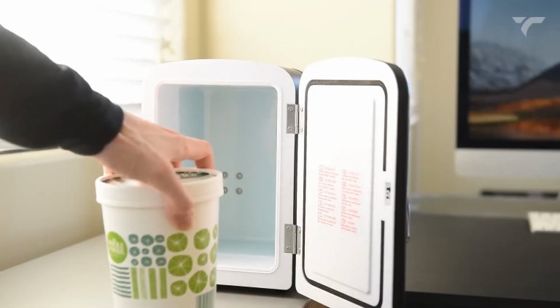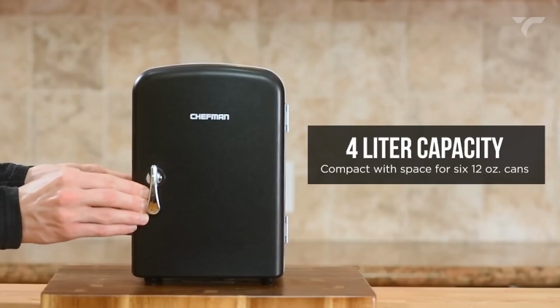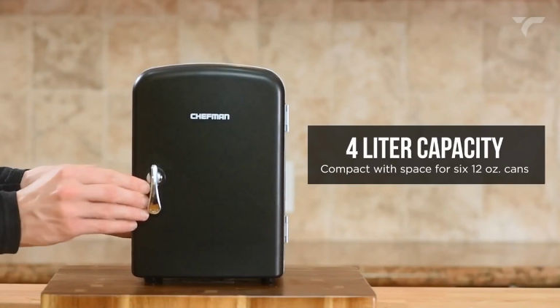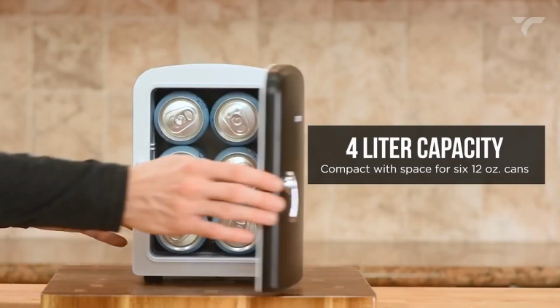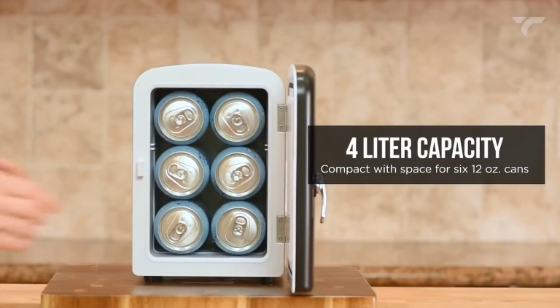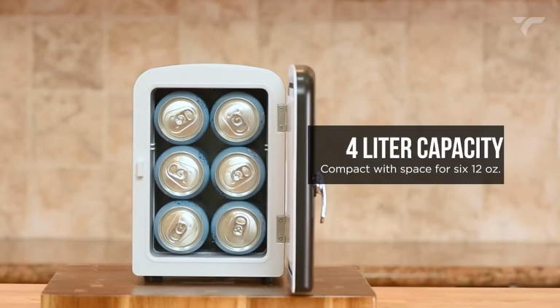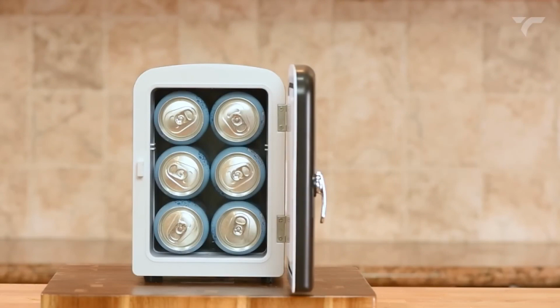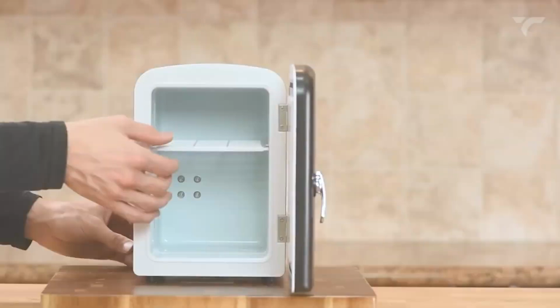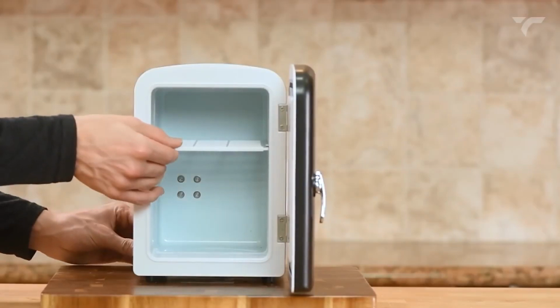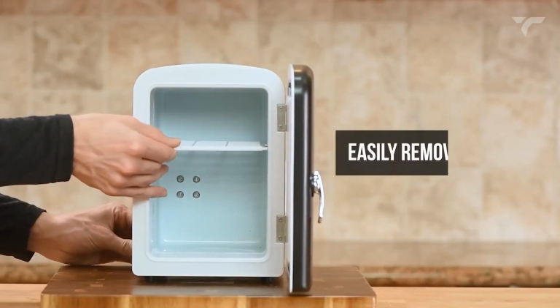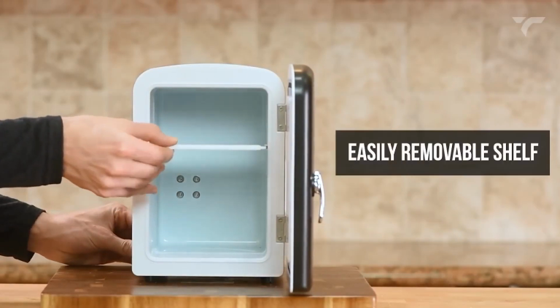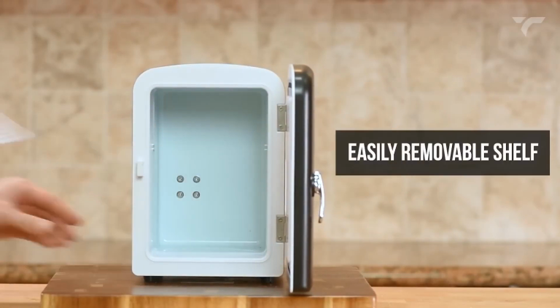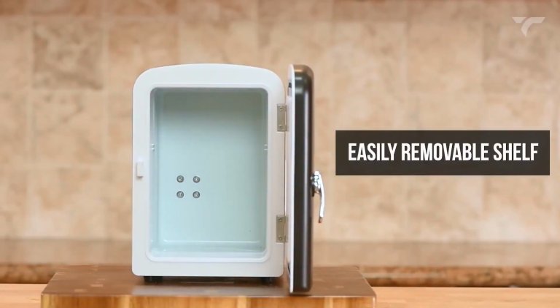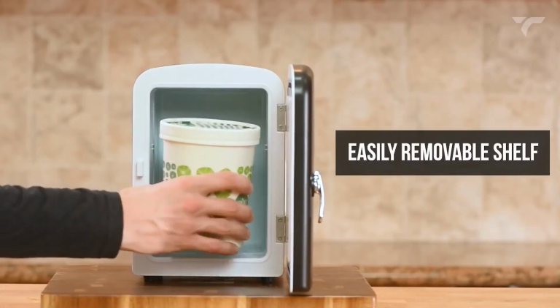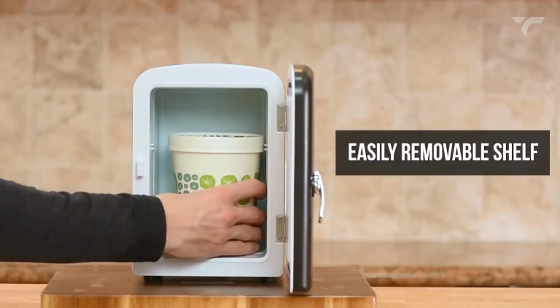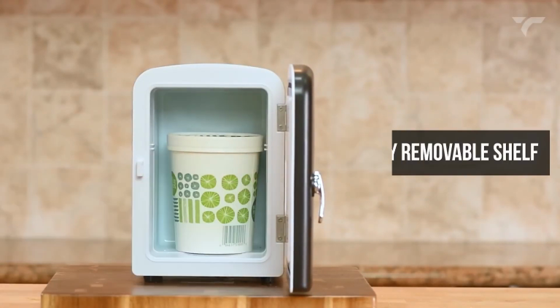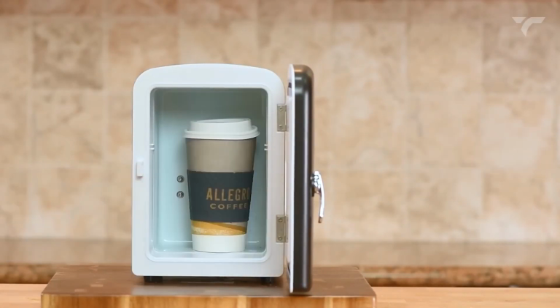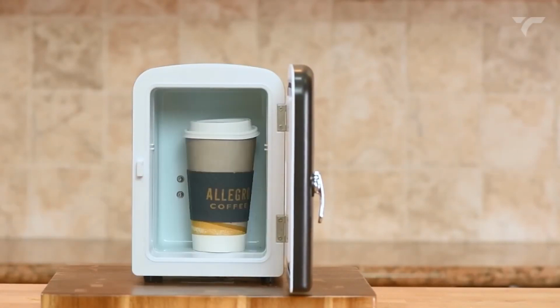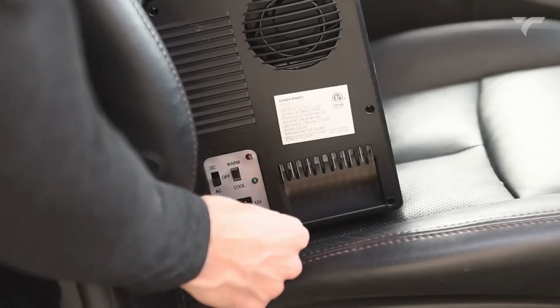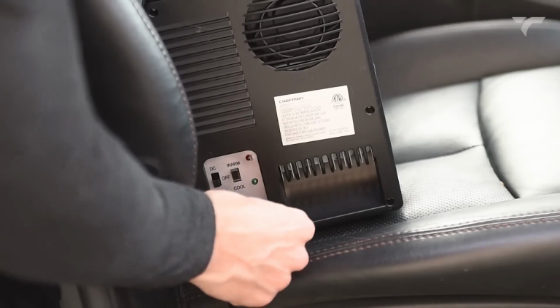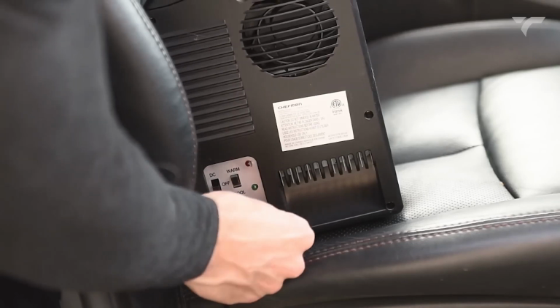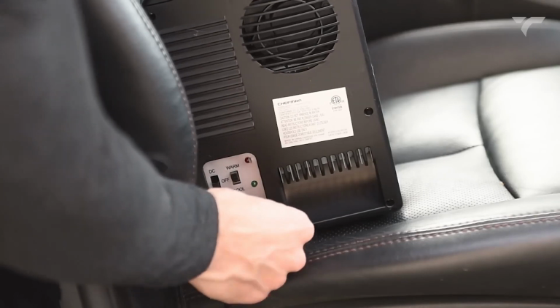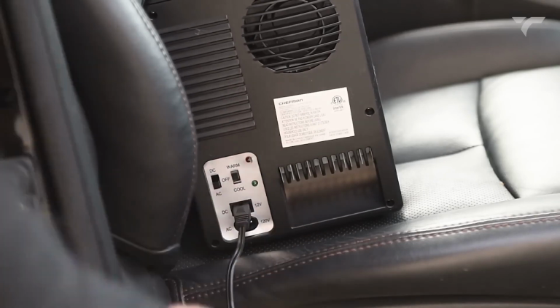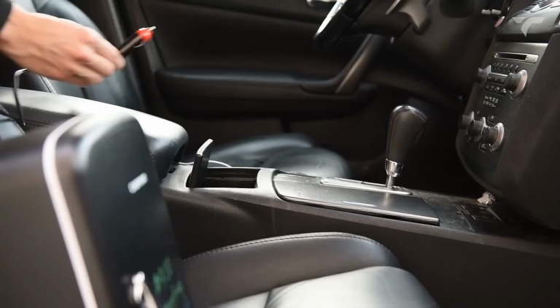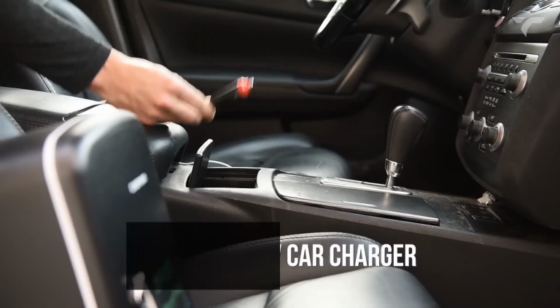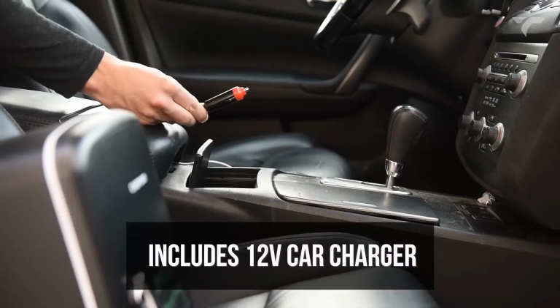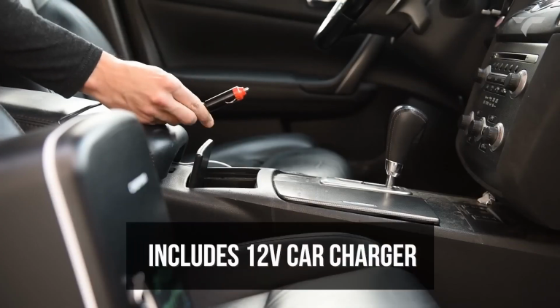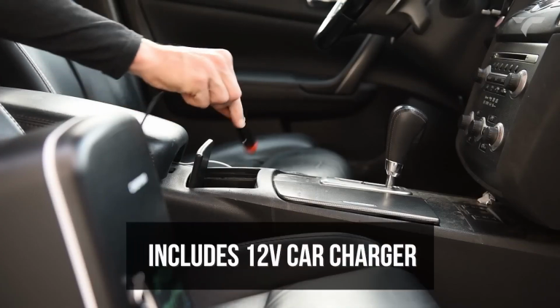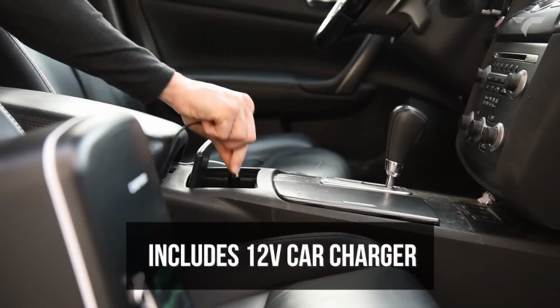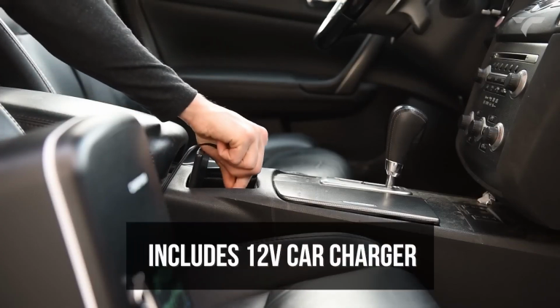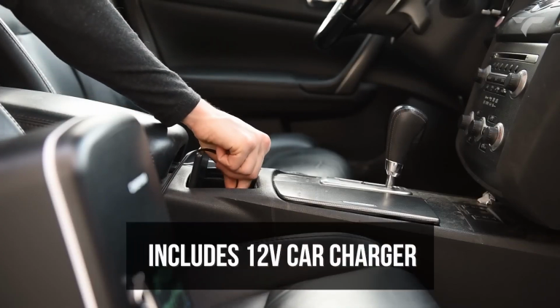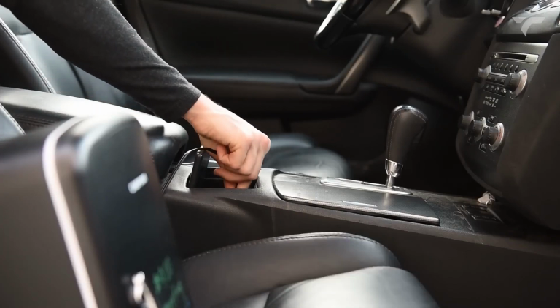The 4-liter capacity can chill six 12-ounce cans and the removable shelf allows for easy storage of various items. Plus, it's eco-friendly, plugs into standard outlets and car chargers, and comes with advanced safety features.